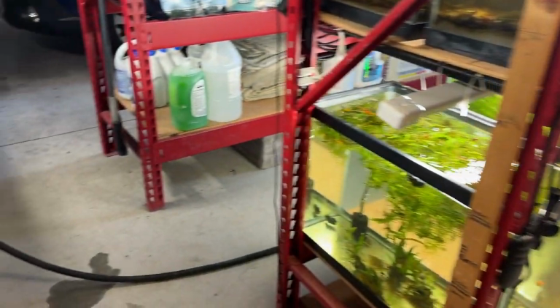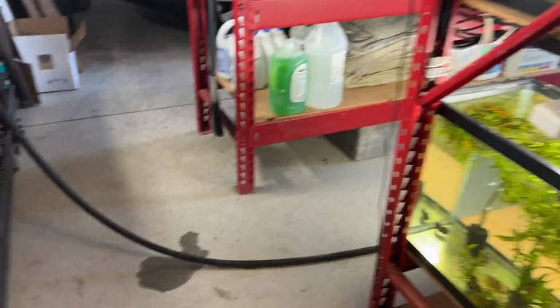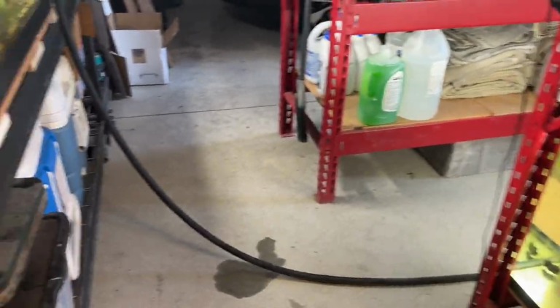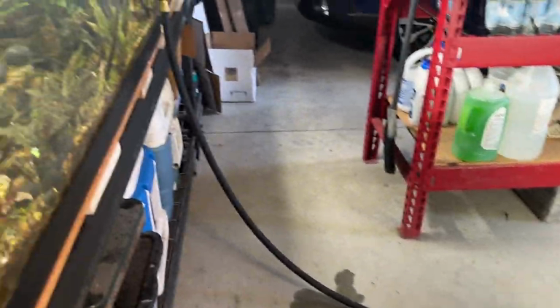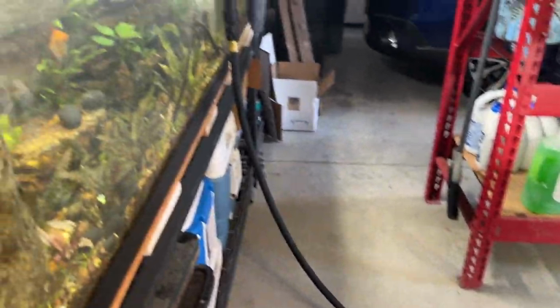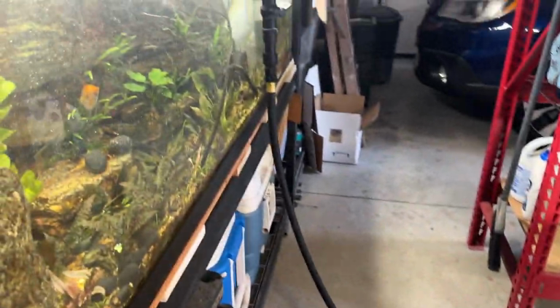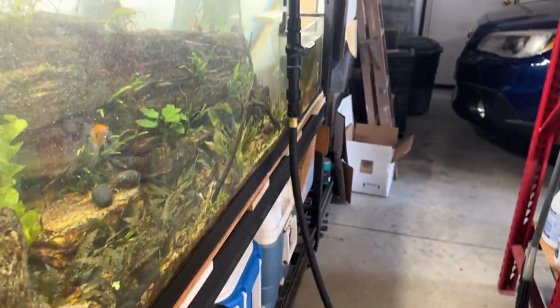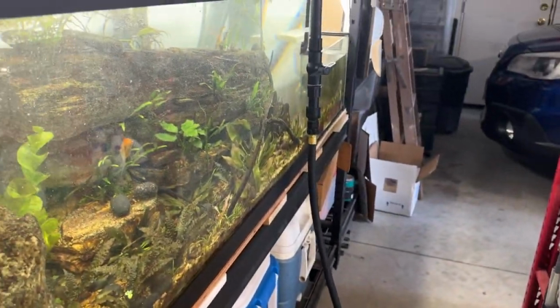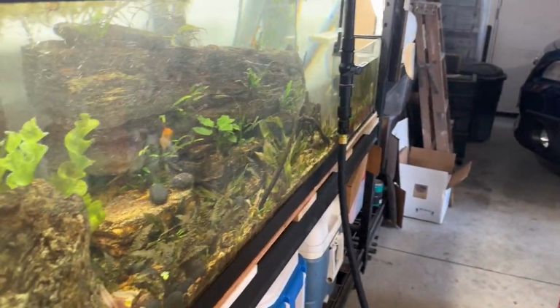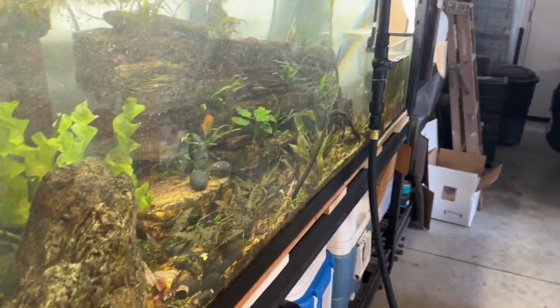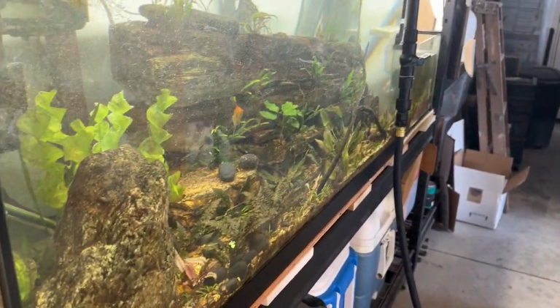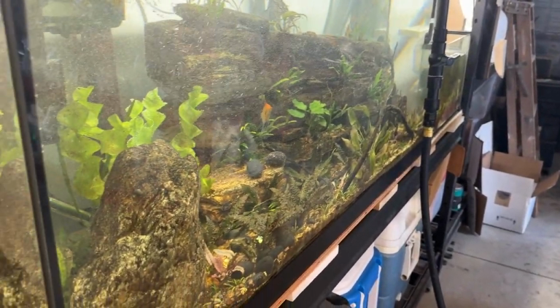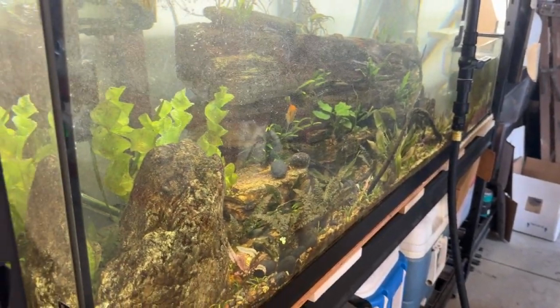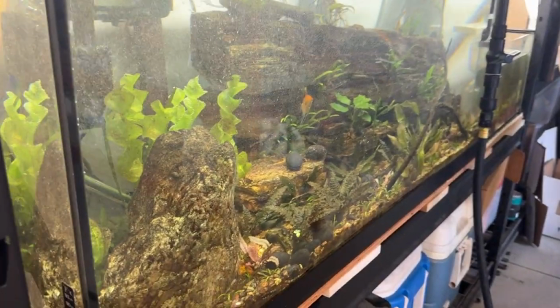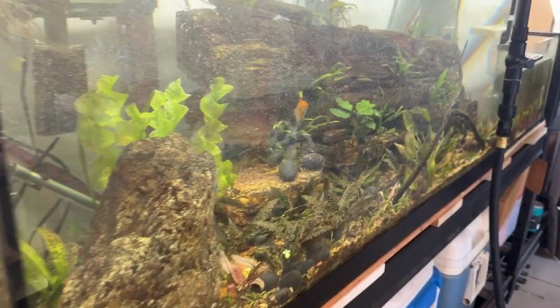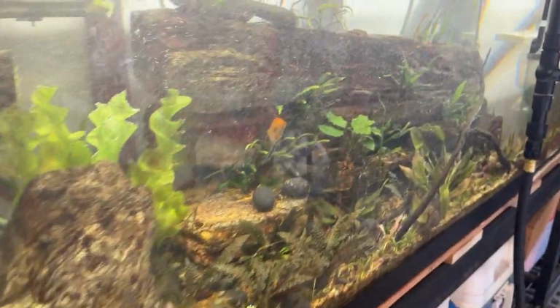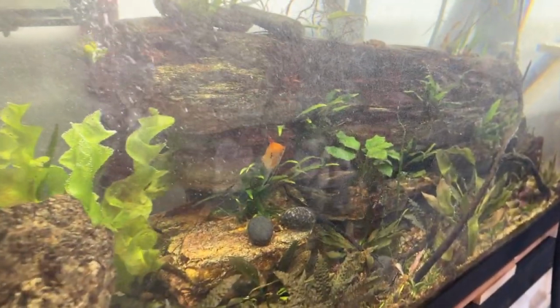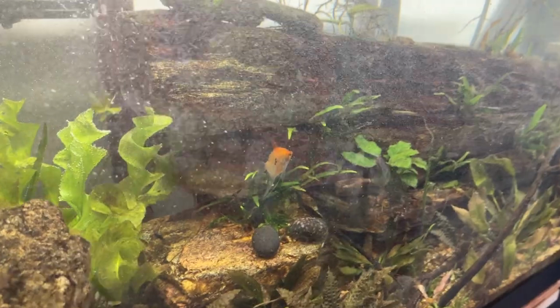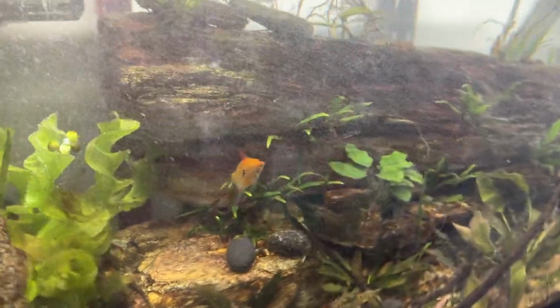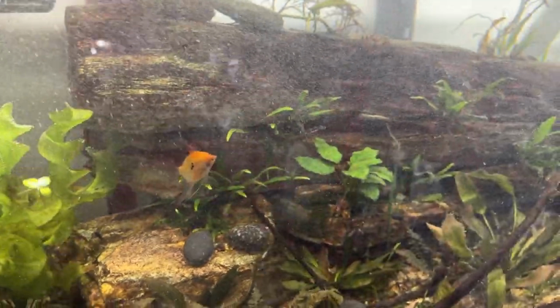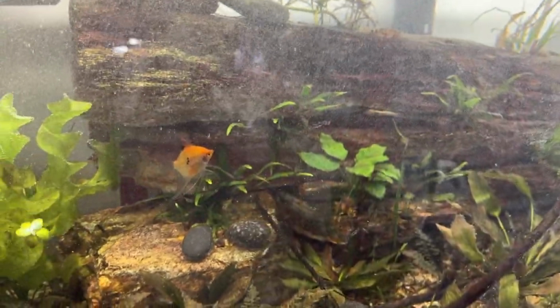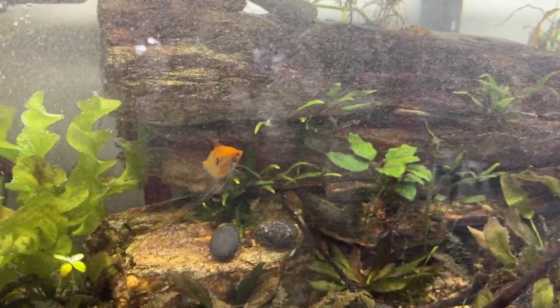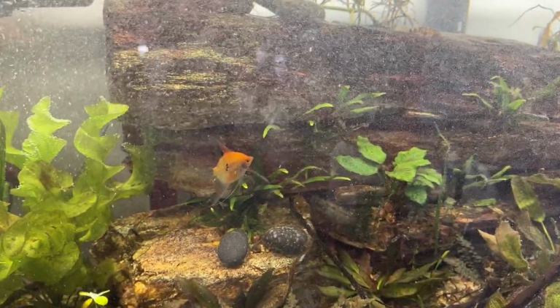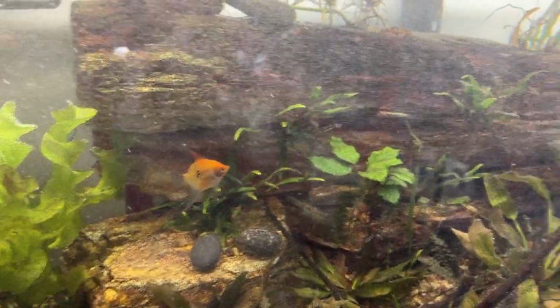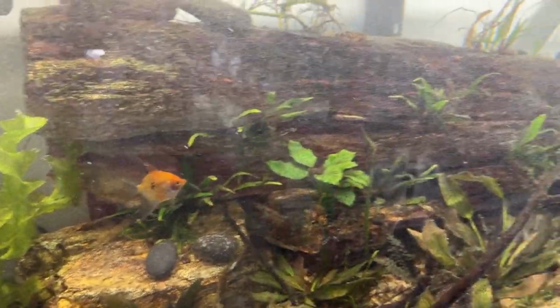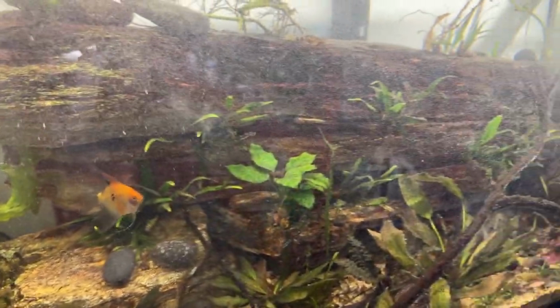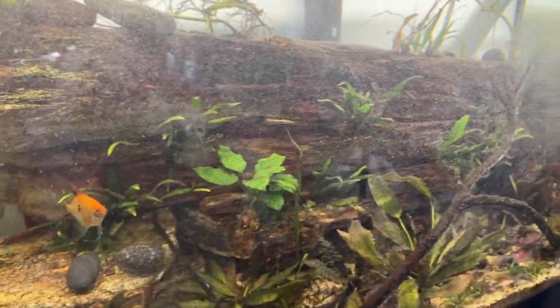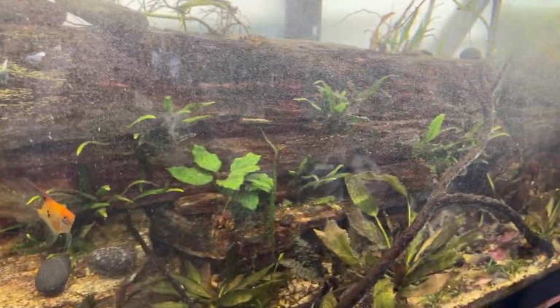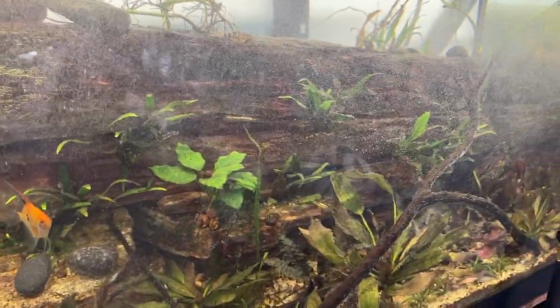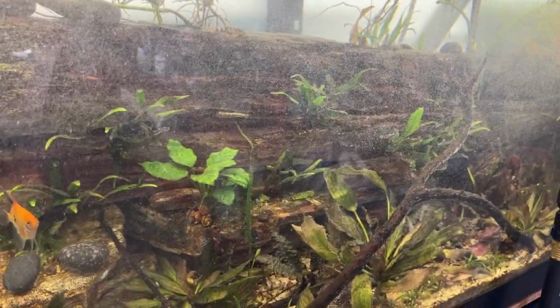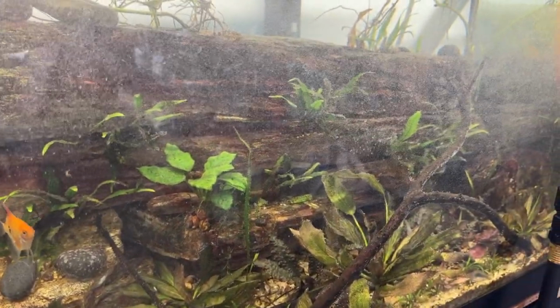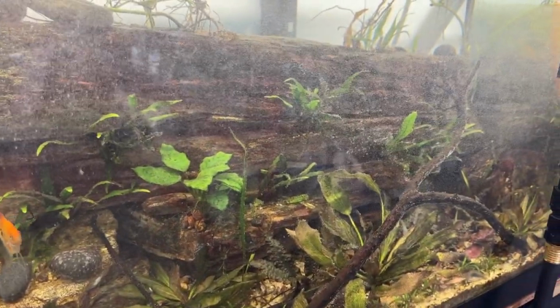And the other hose is right in. So when I run these water changes, every time these little clown plecos come out. Kind of cool — I had no idea.